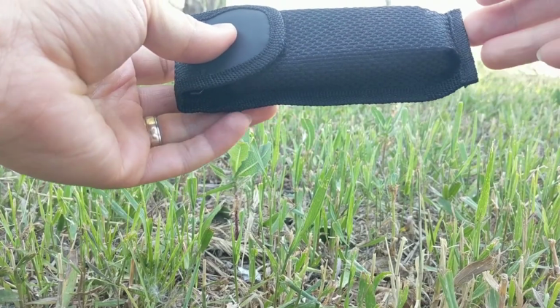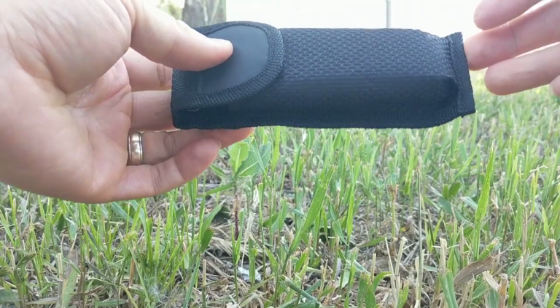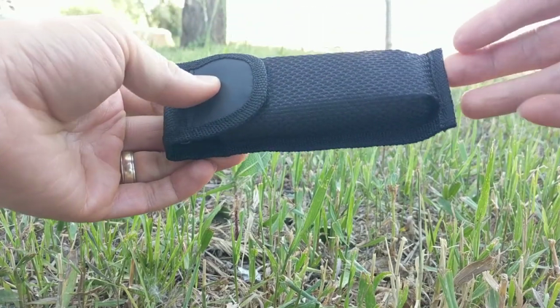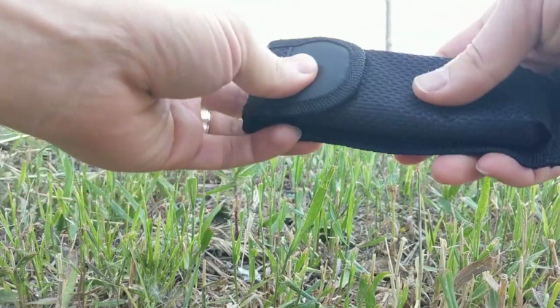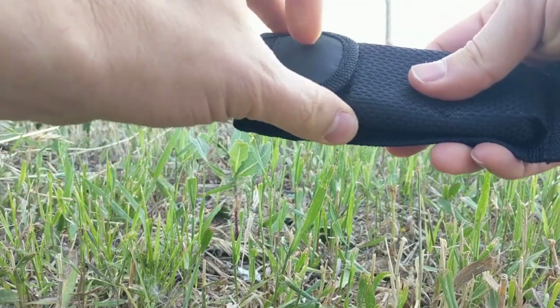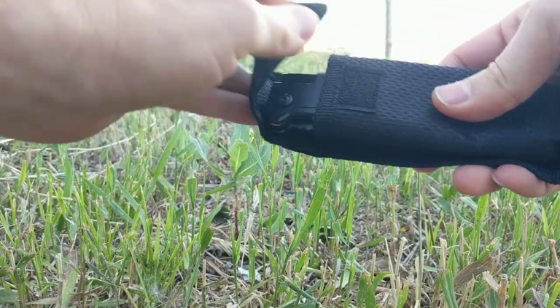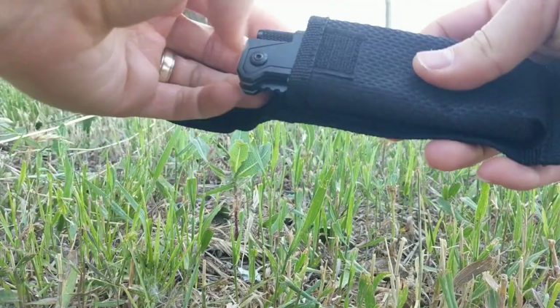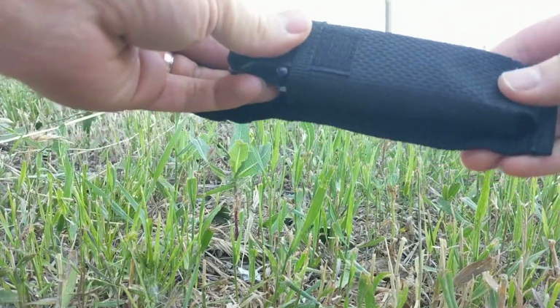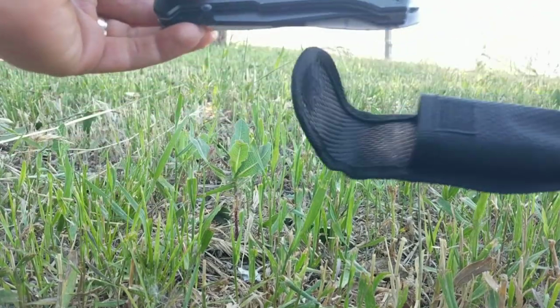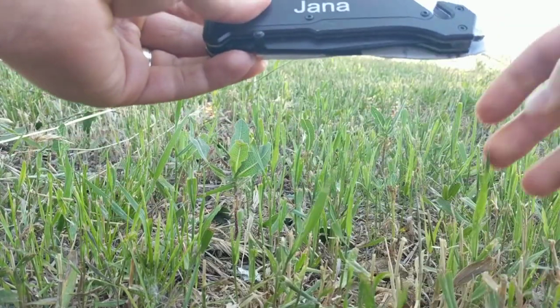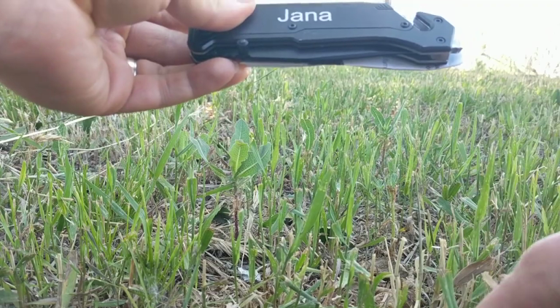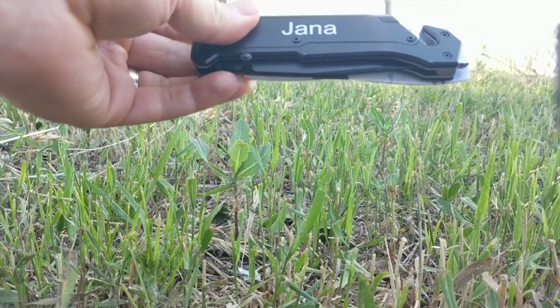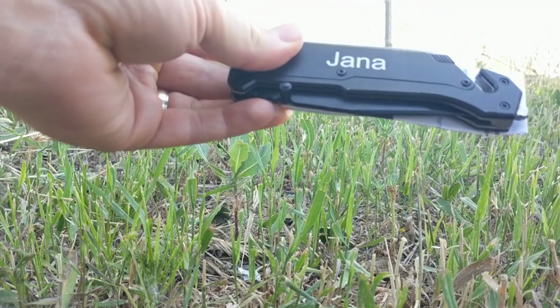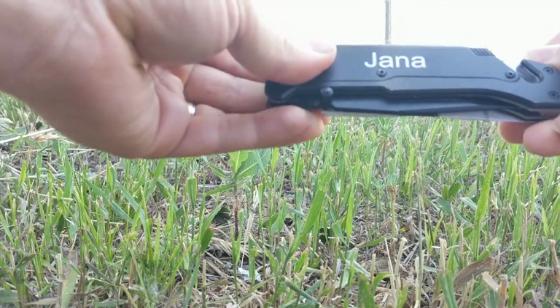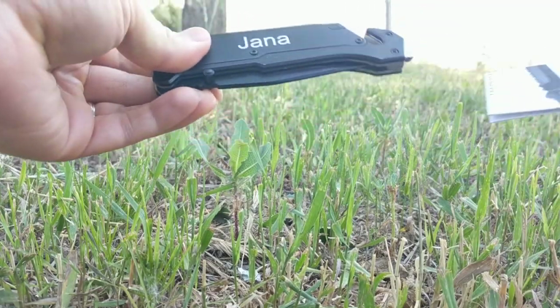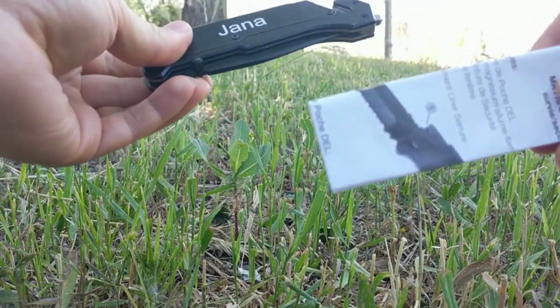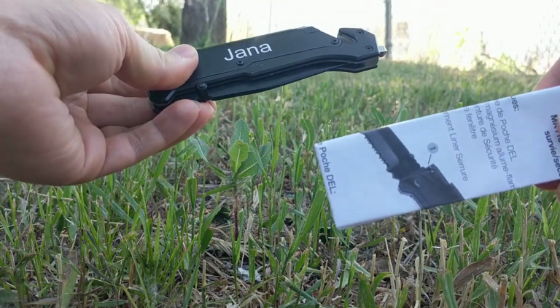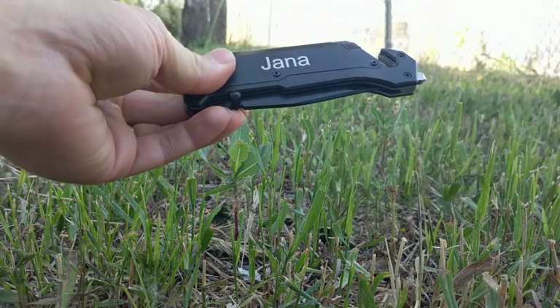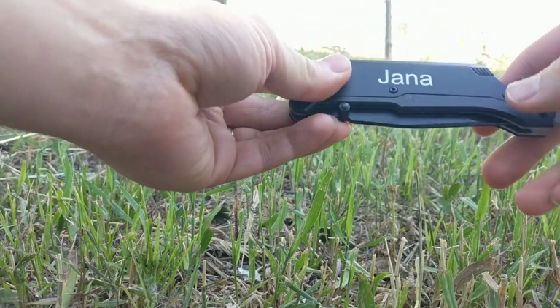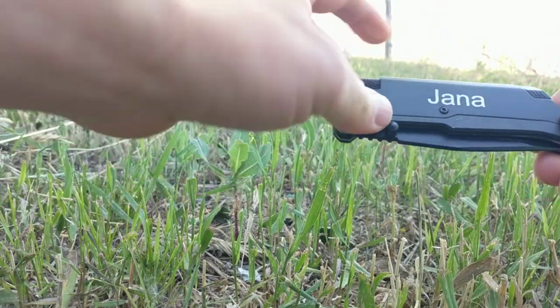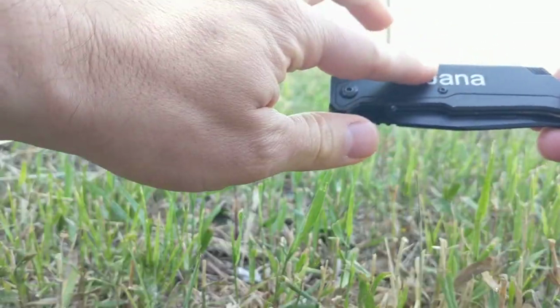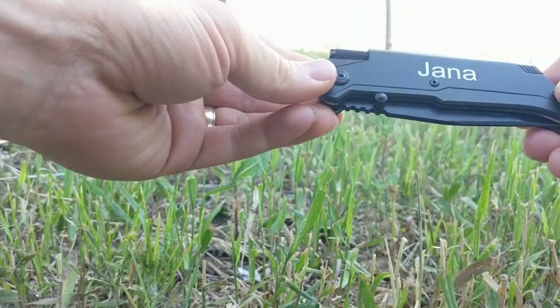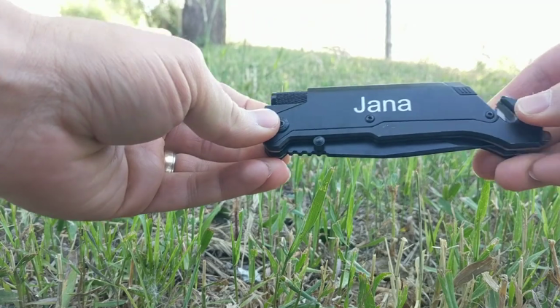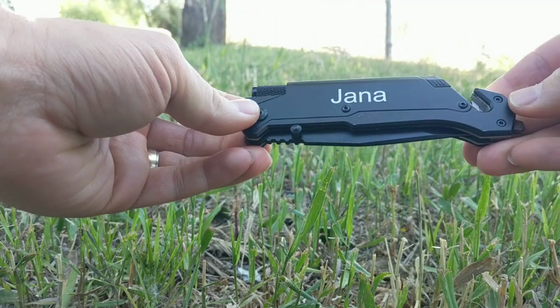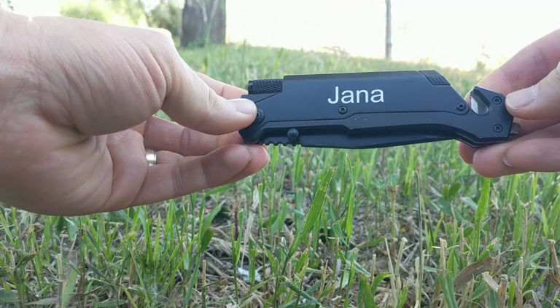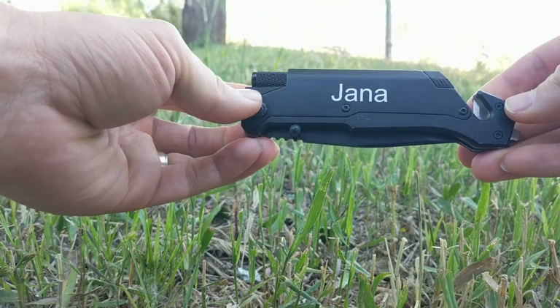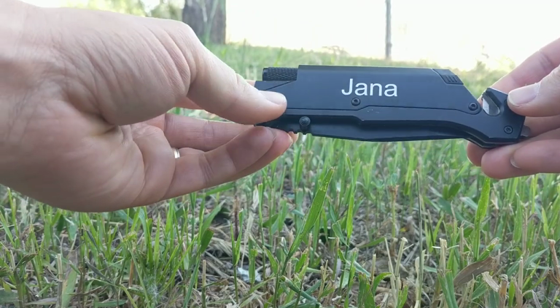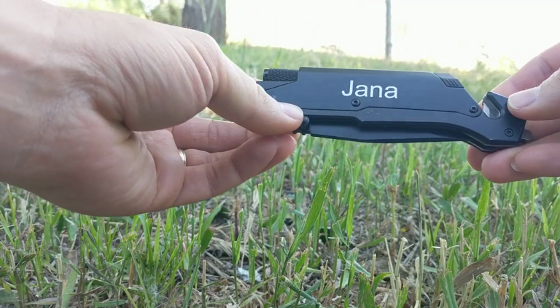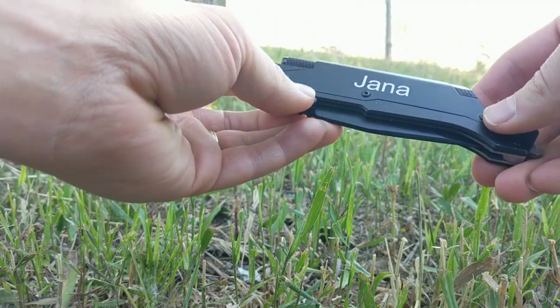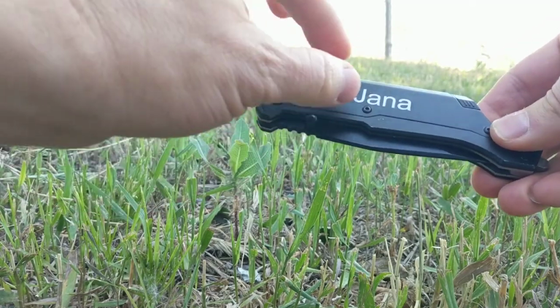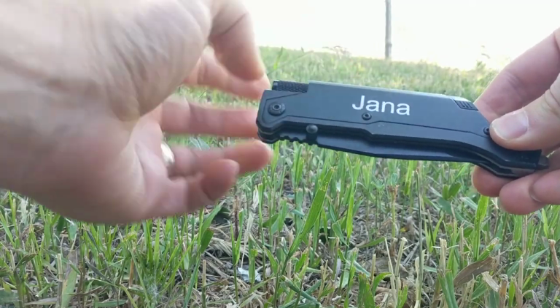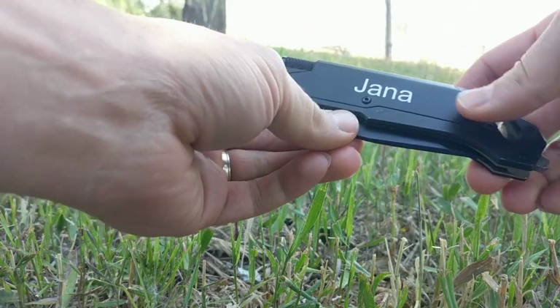This is a survival rescue knife. It comes in a nice pouch with an instruction sheet, and has your engraving on there. It's great for groomsmen gifts or firefighter gifts with a Maltese cross on there.